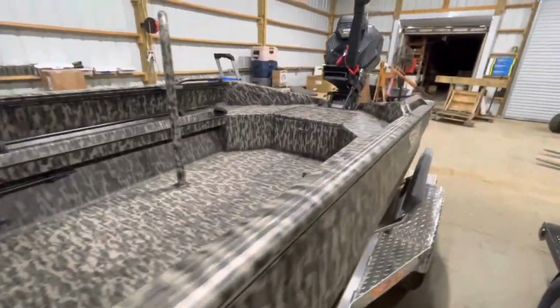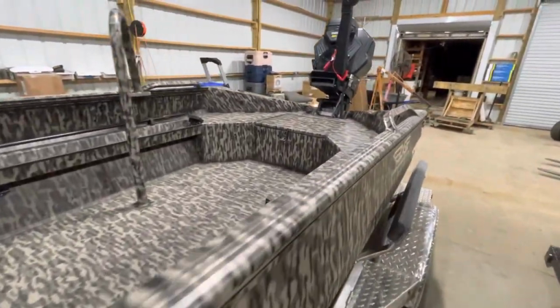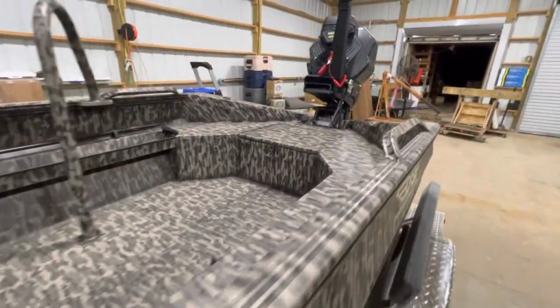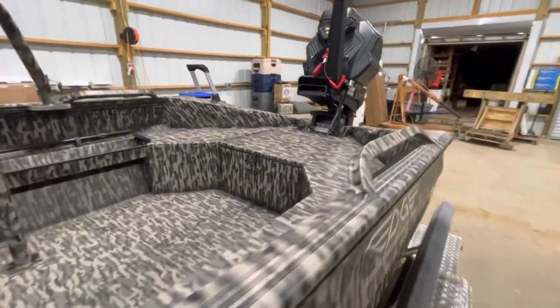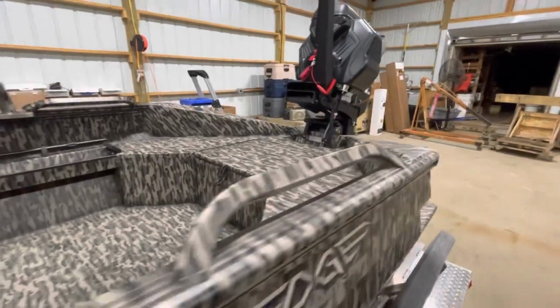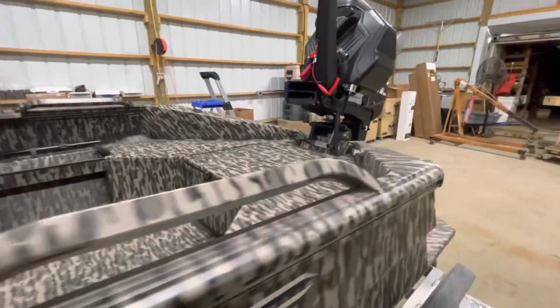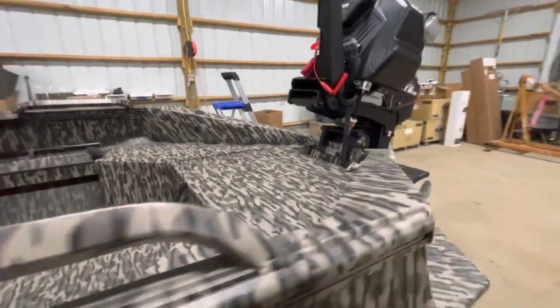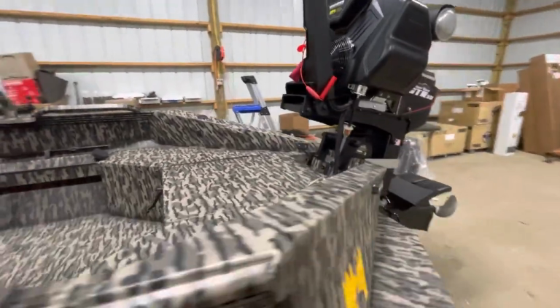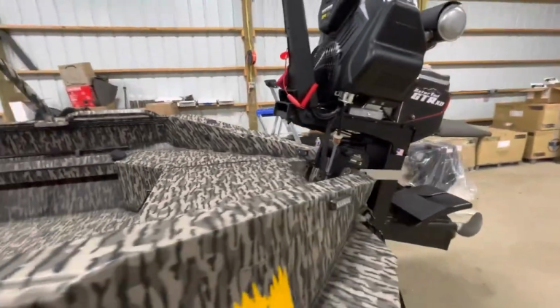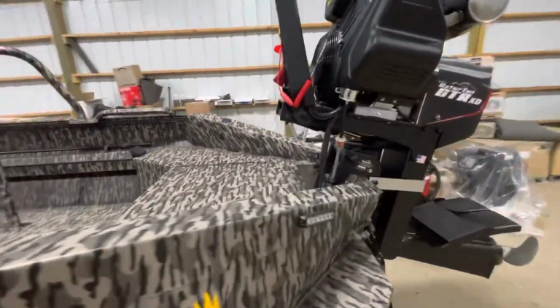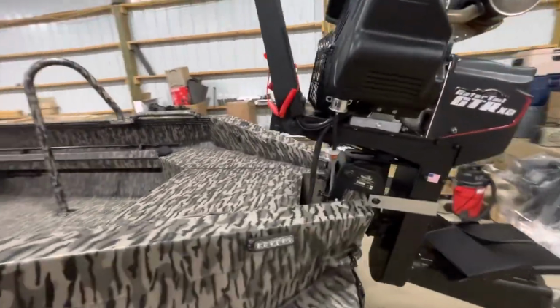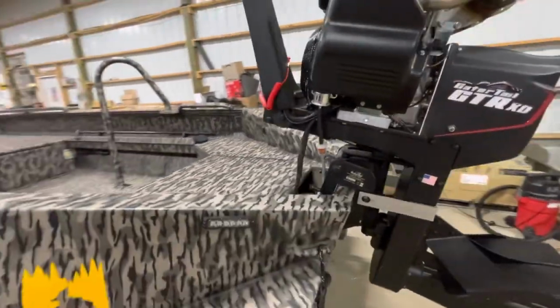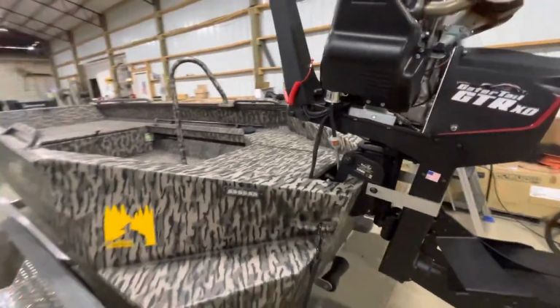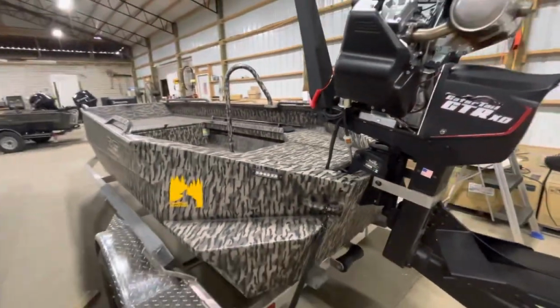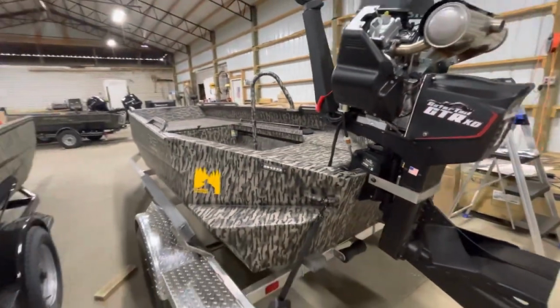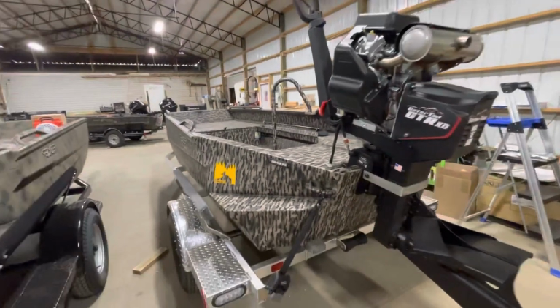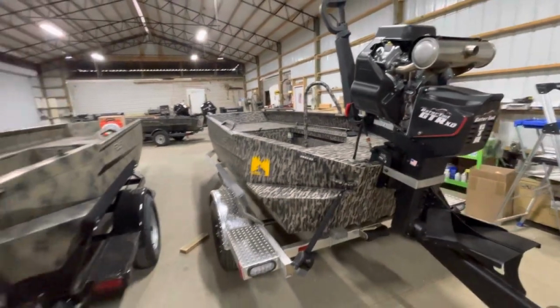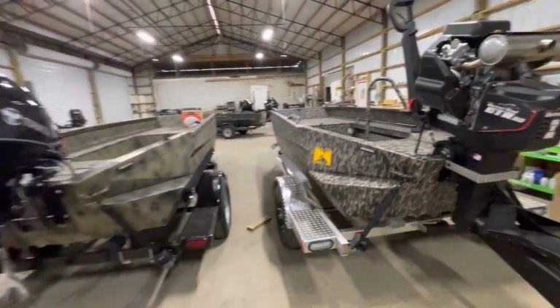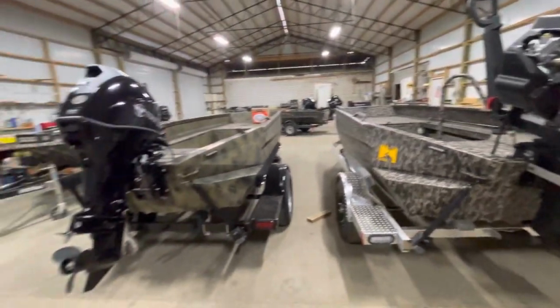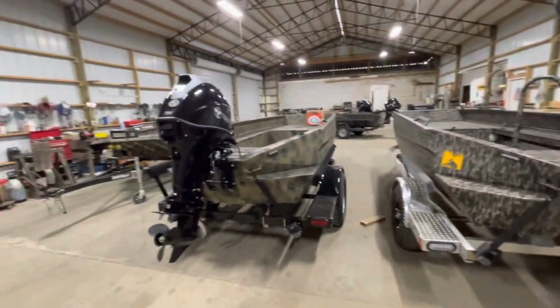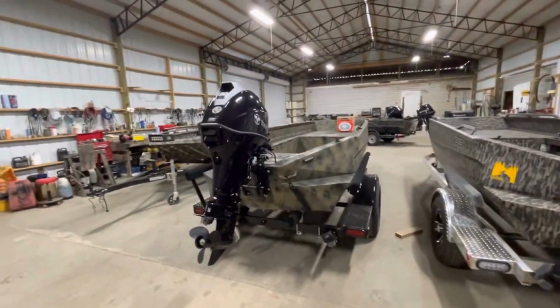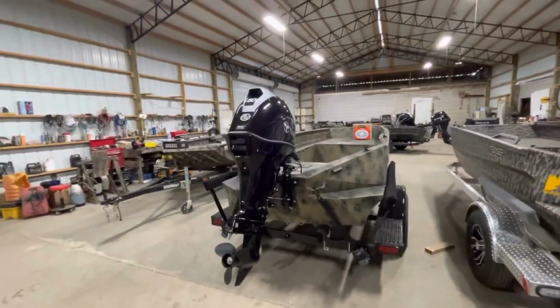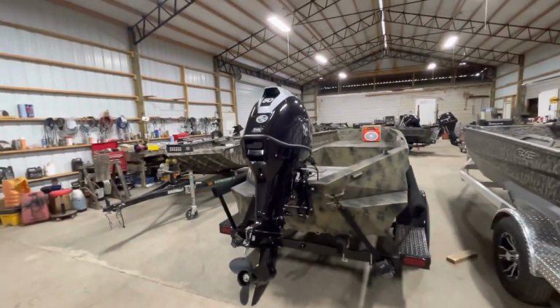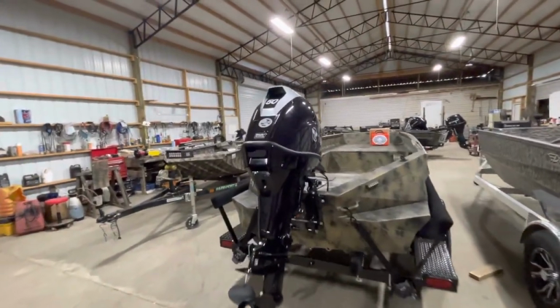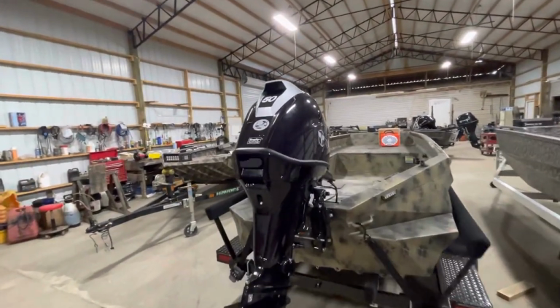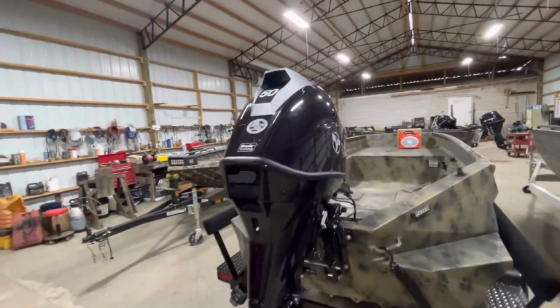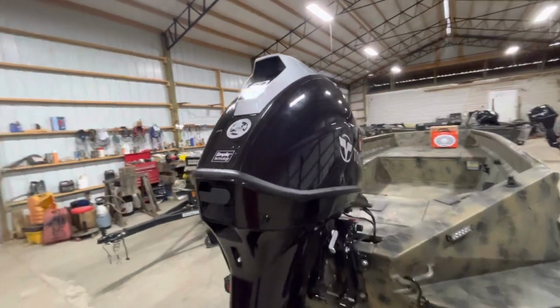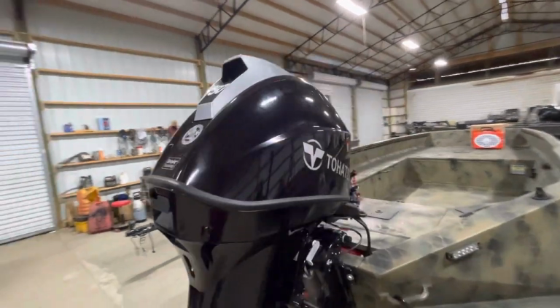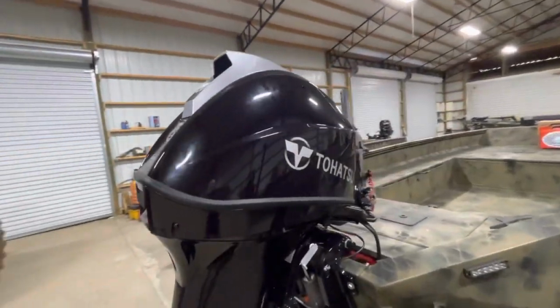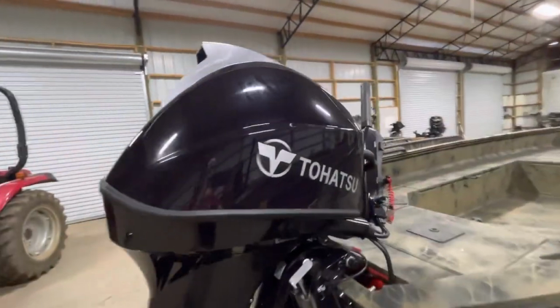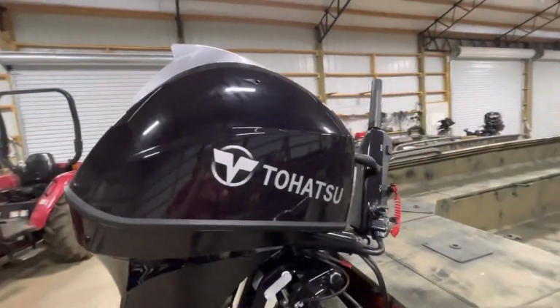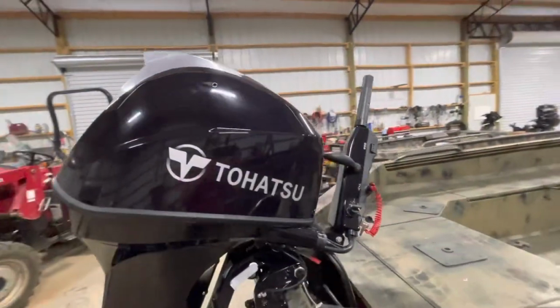This has got the GTR 40 on the back — Gator Tail. Pretty bad little machine. Of course, it's hard to beat the 50 Tohatsu — best outboard in its class.